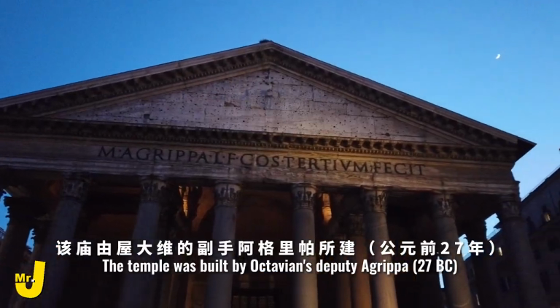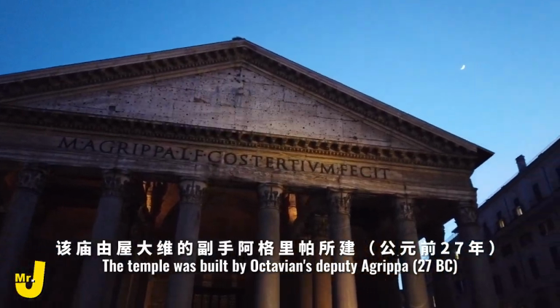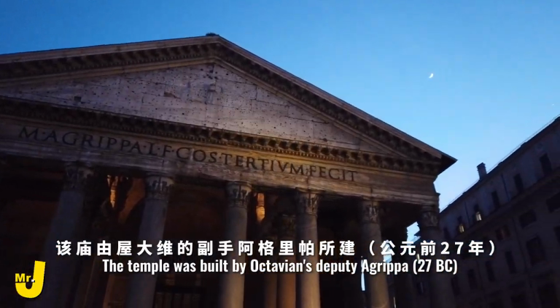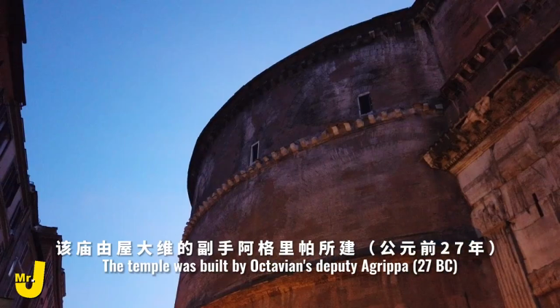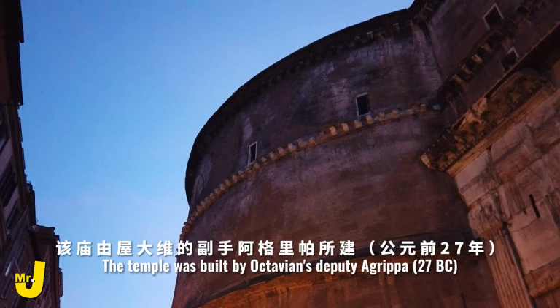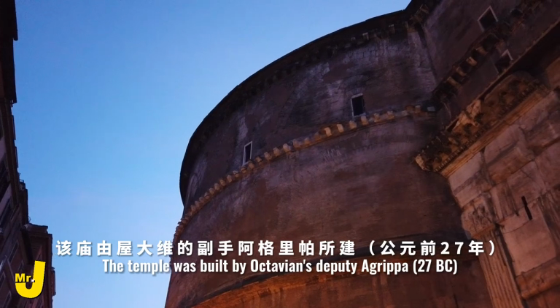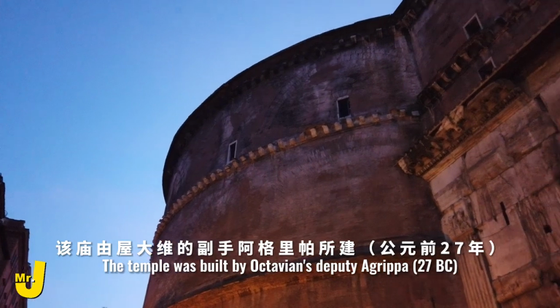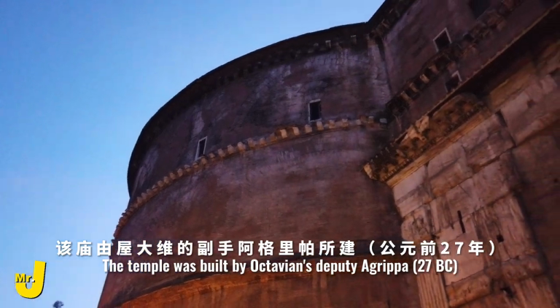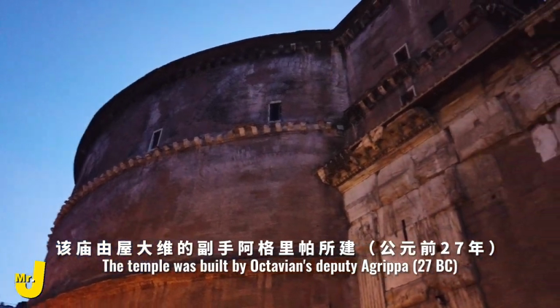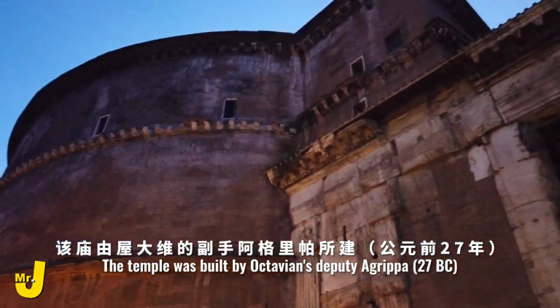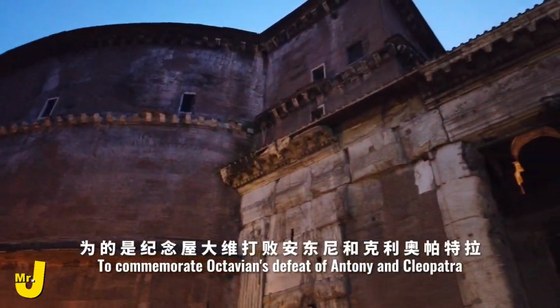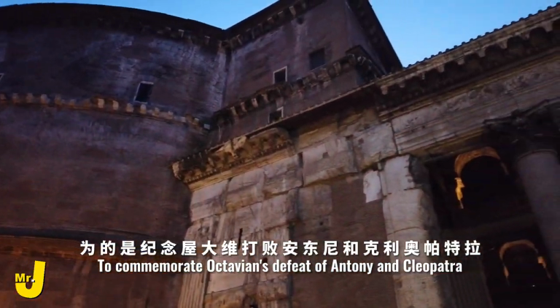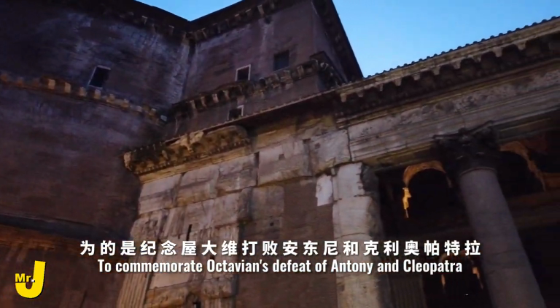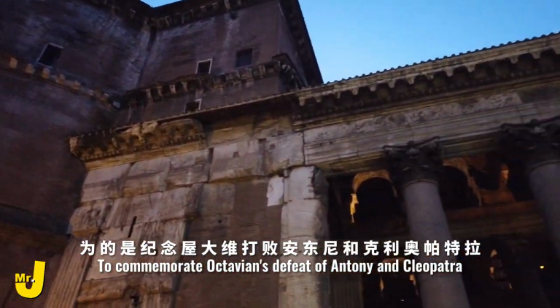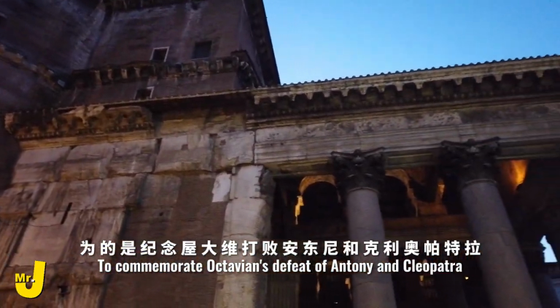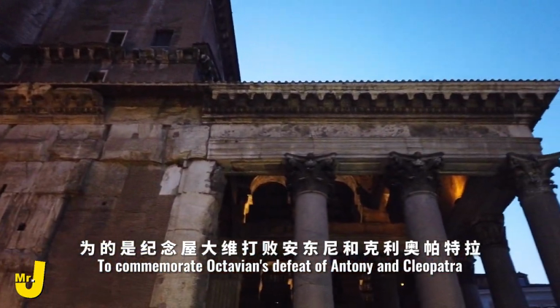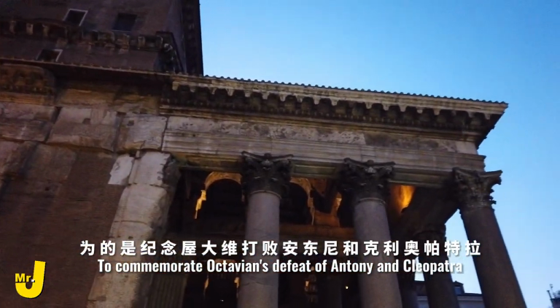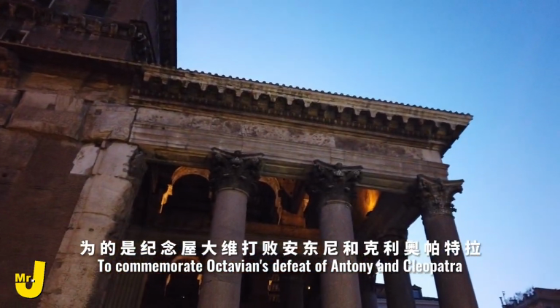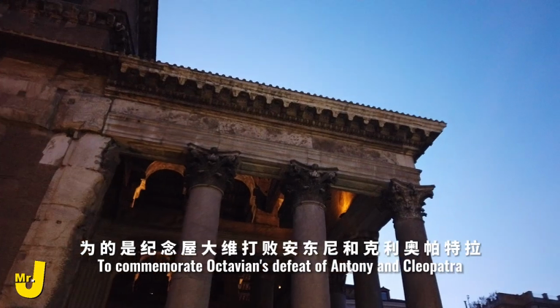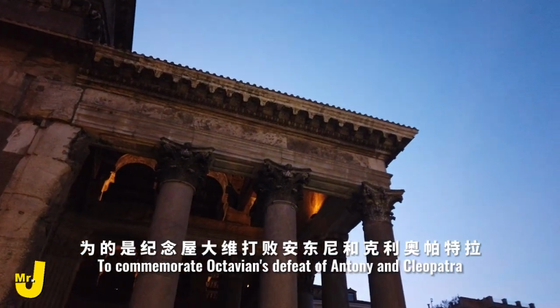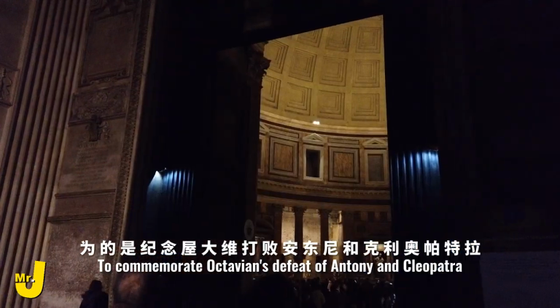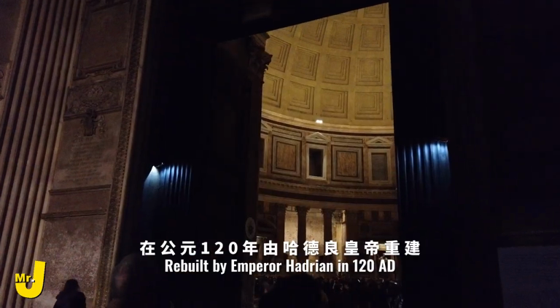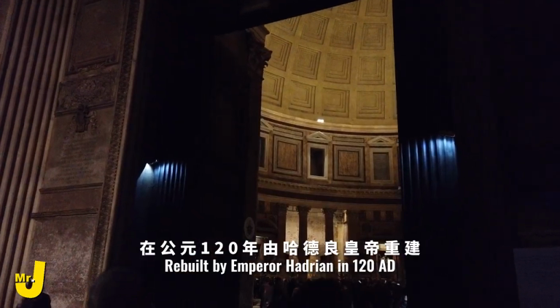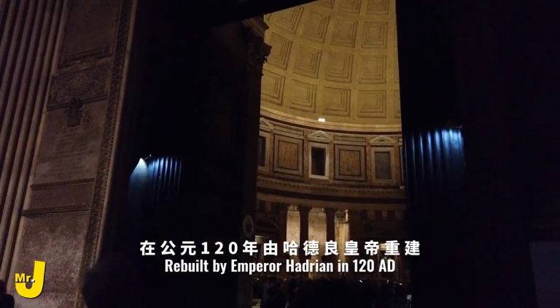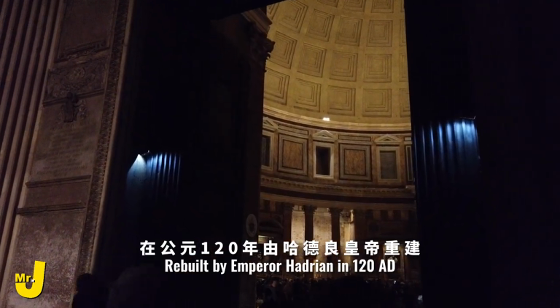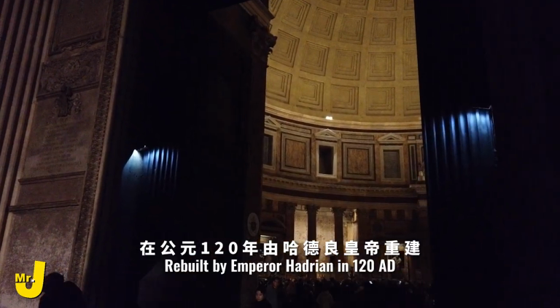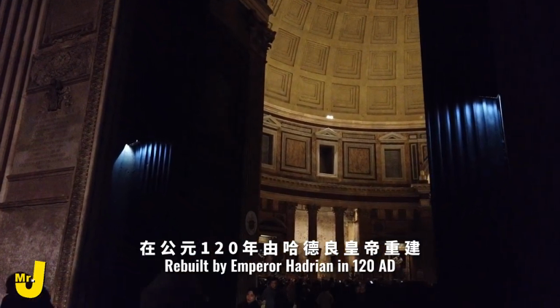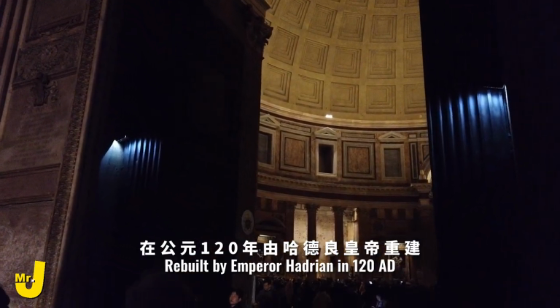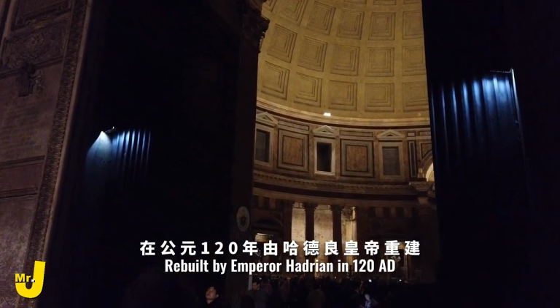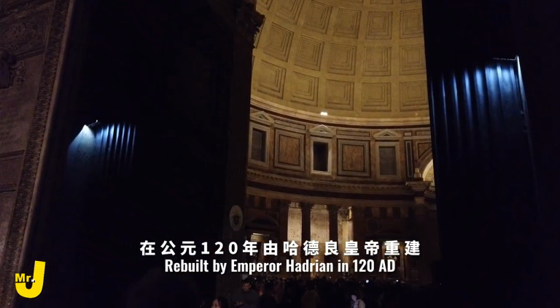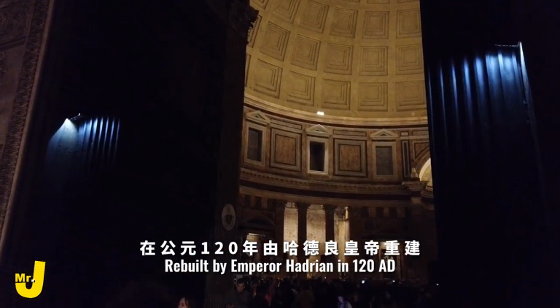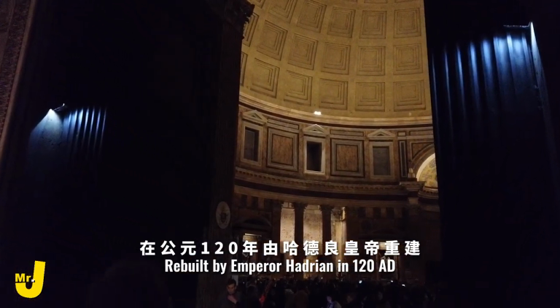The temple was built by Octavian's deputy, Agrippa, to commemorate Octavian's defeat of Antony and Cleopatra, and was rebuilt by Emperor Hadrian in 120 AD.